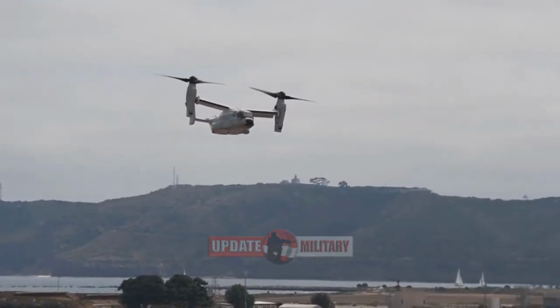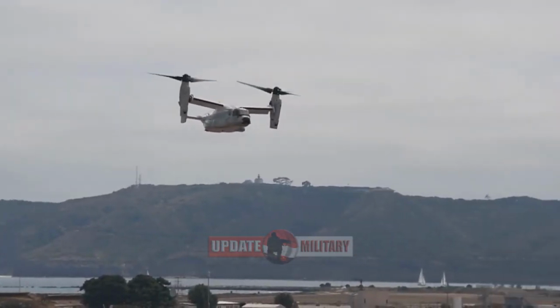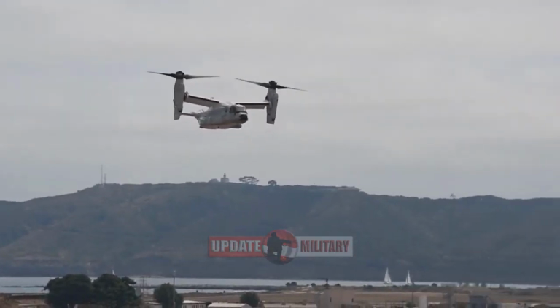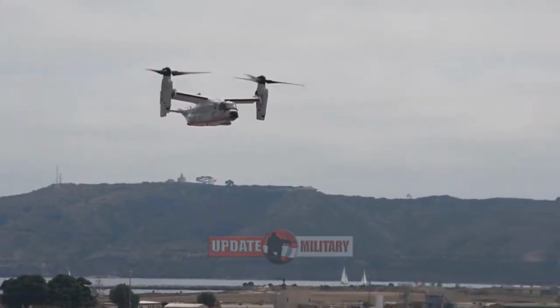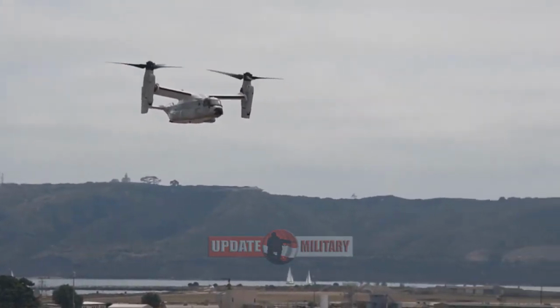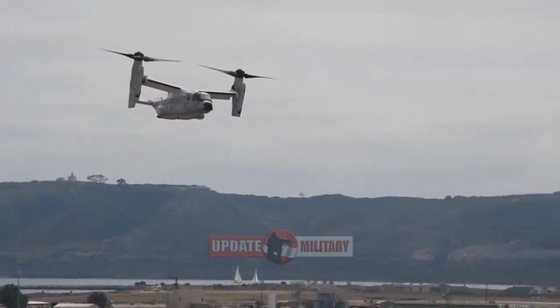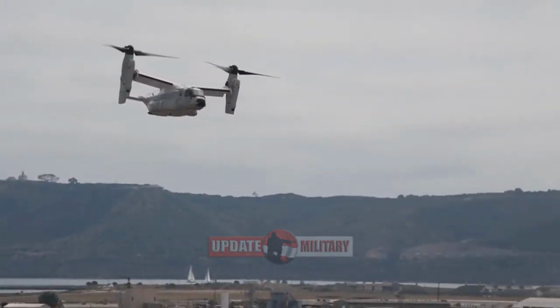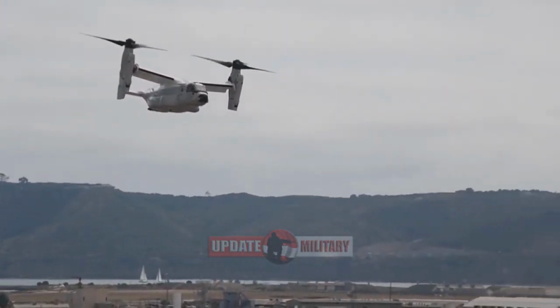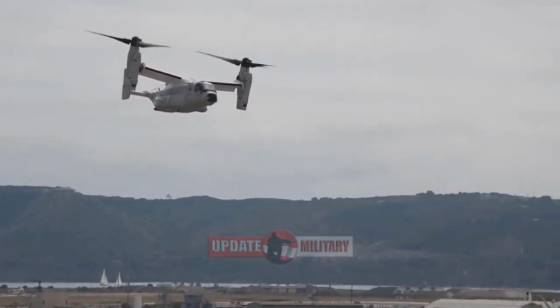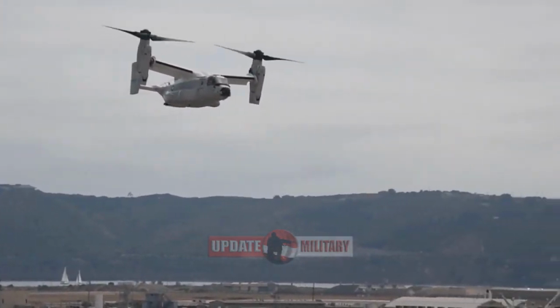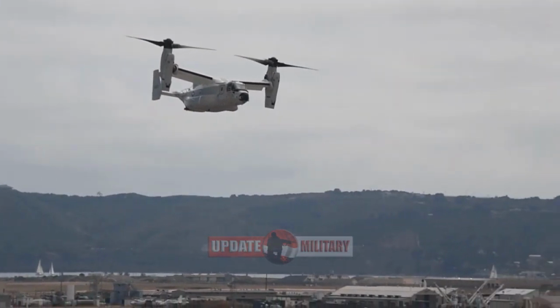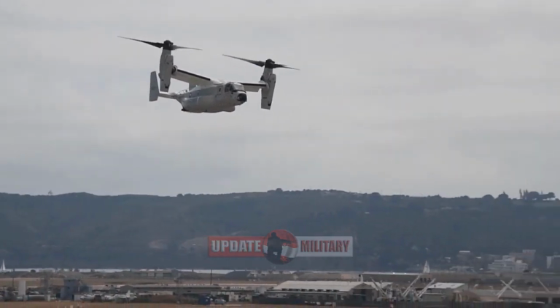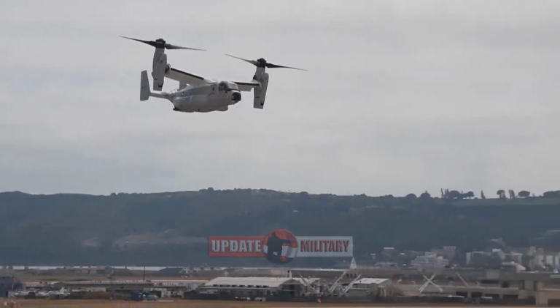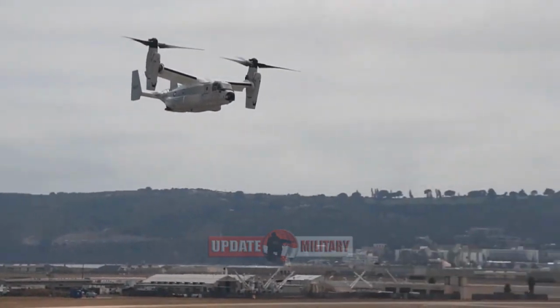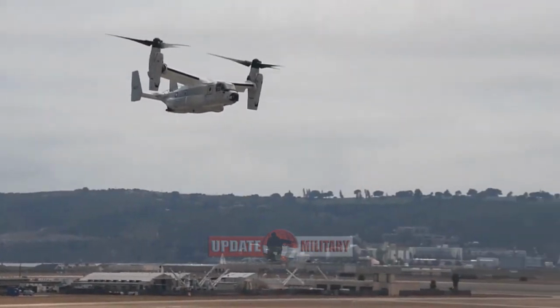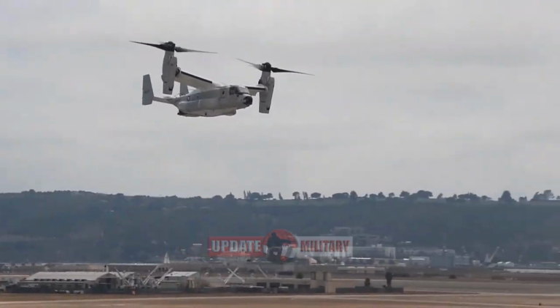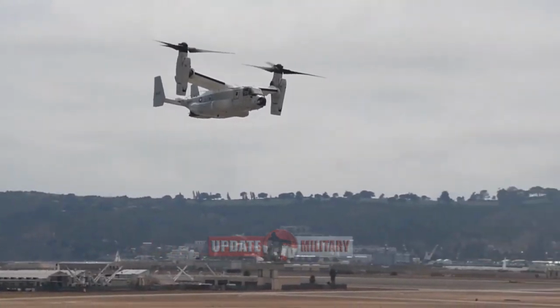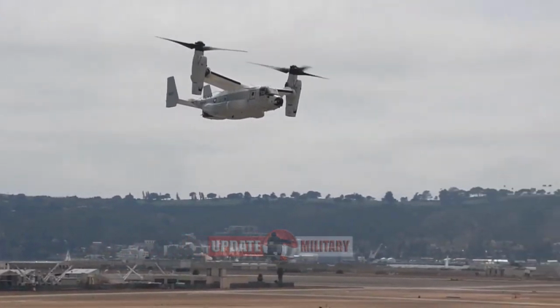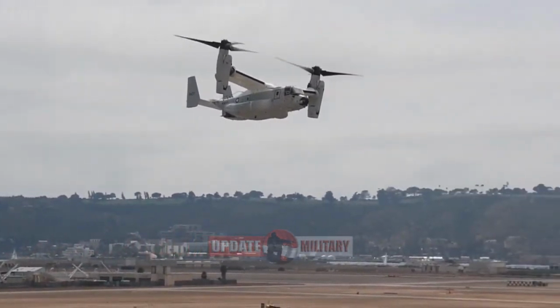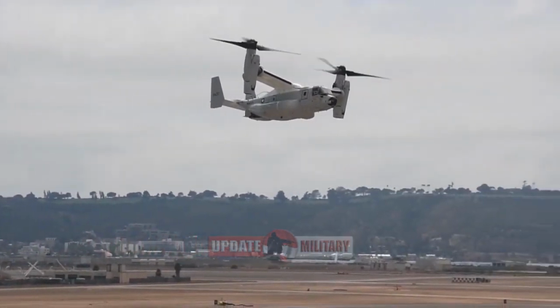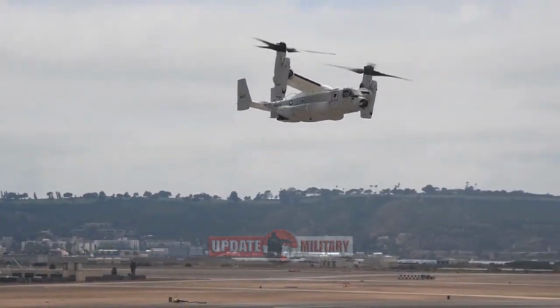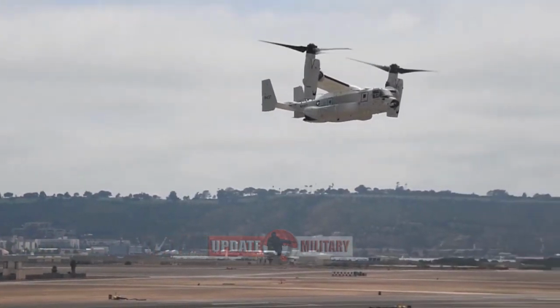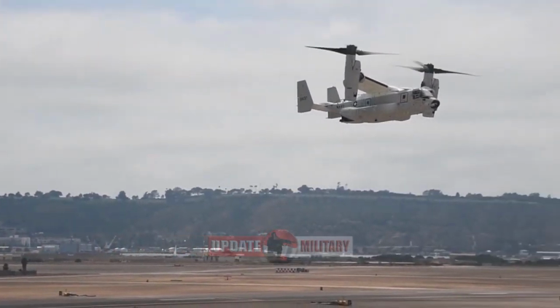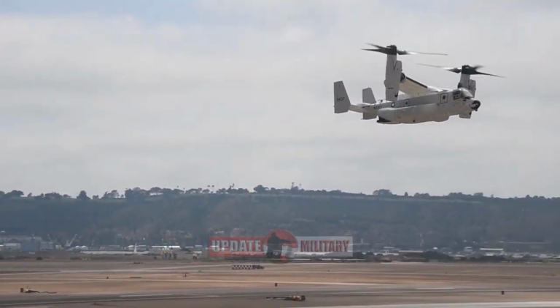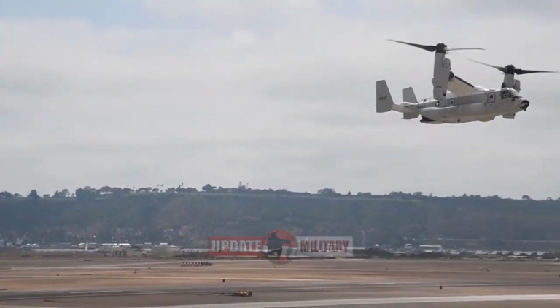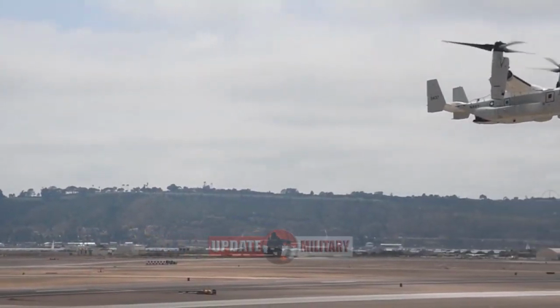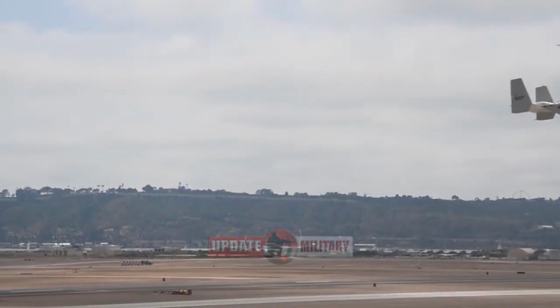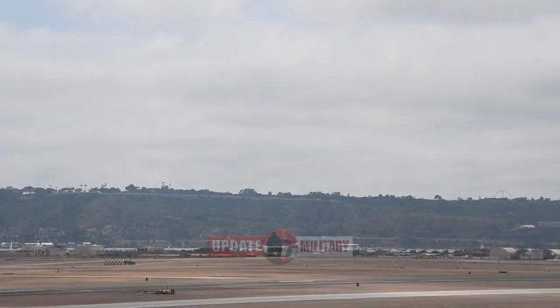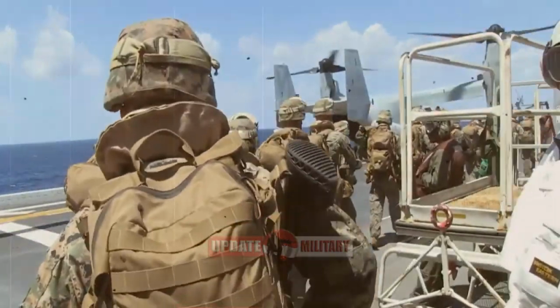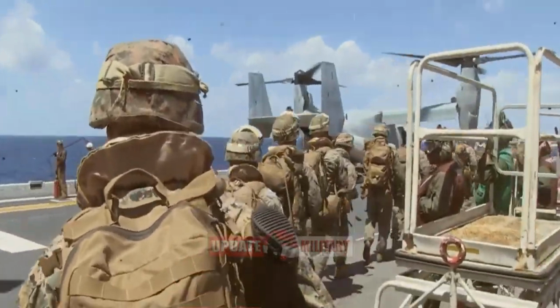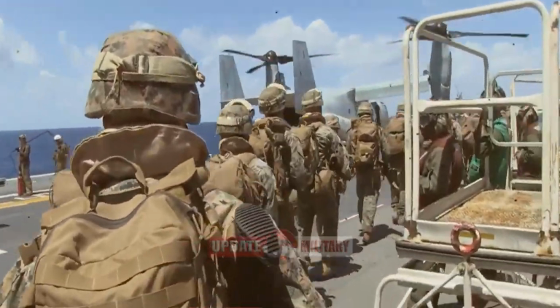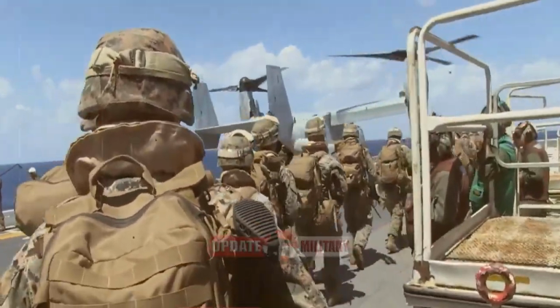Expanded sponsons, a projection on the side of a plane, have increased fuel capacity and enable the CMV-22B to provide enhanced logistical capability.